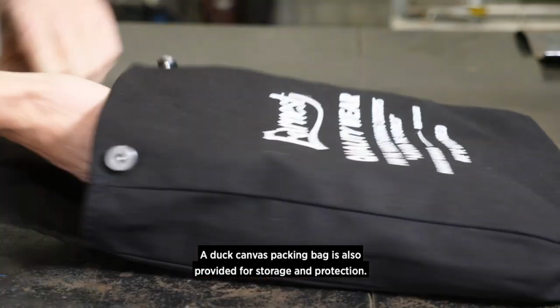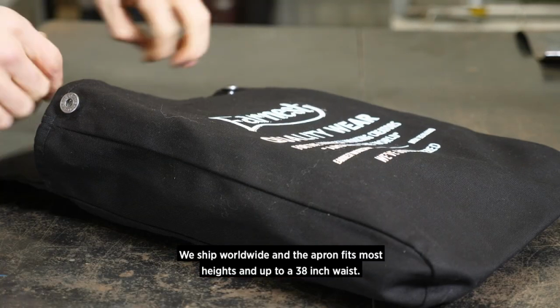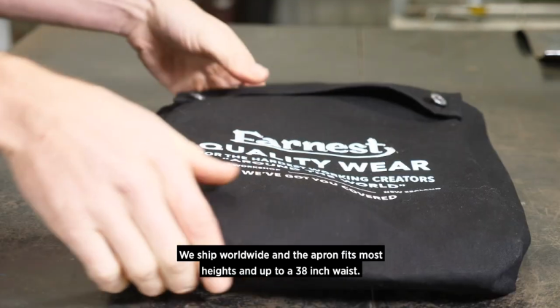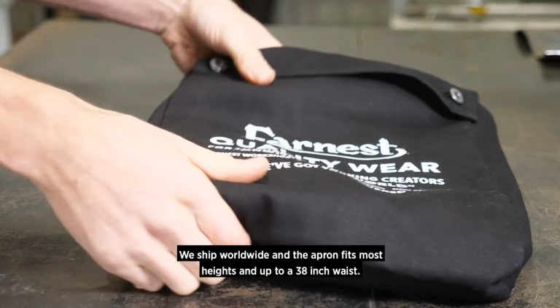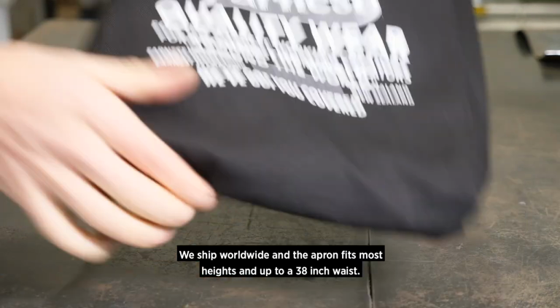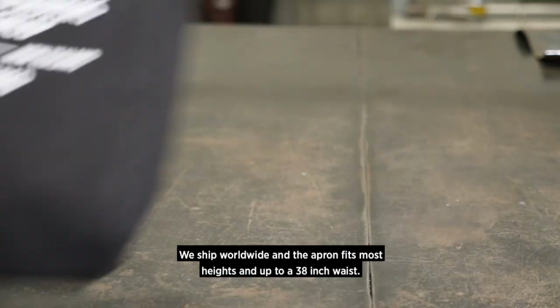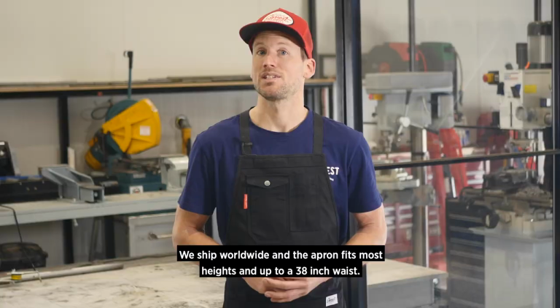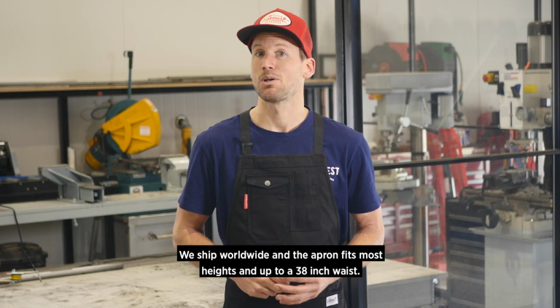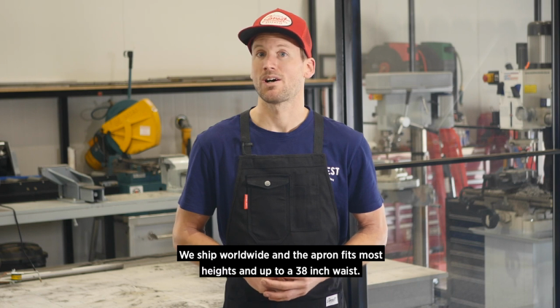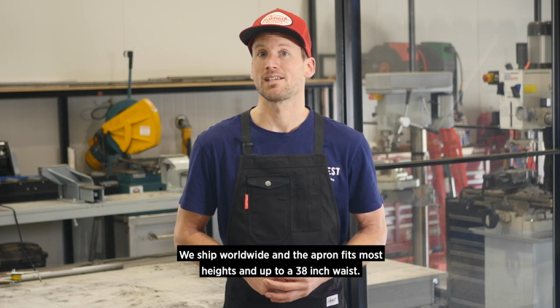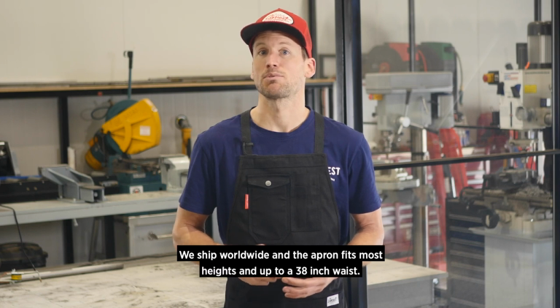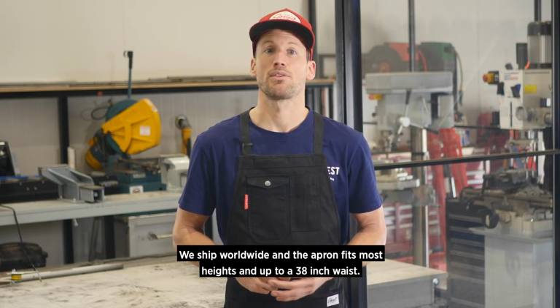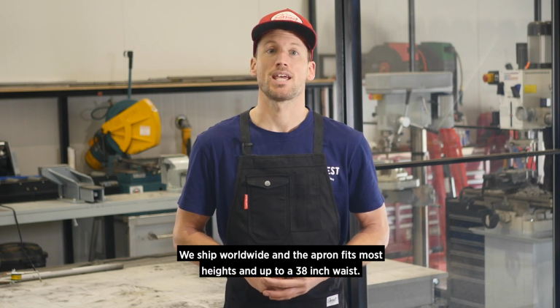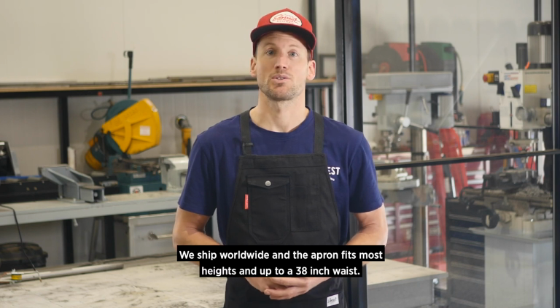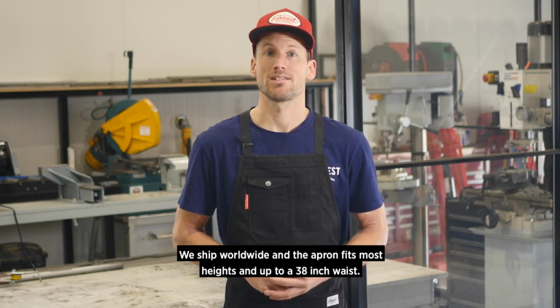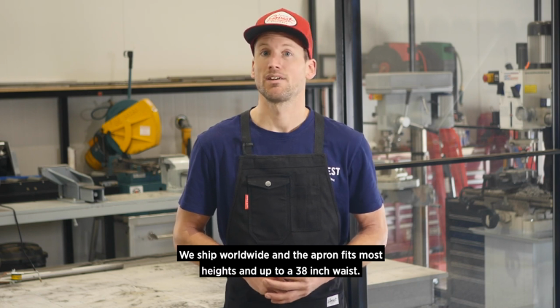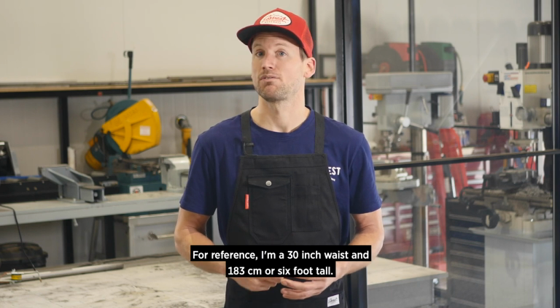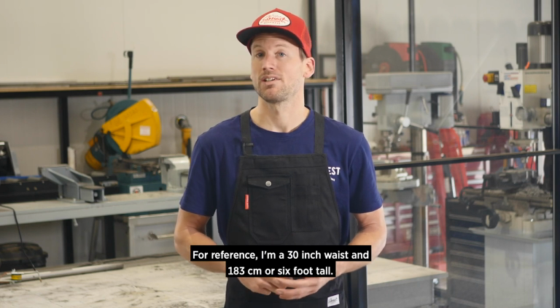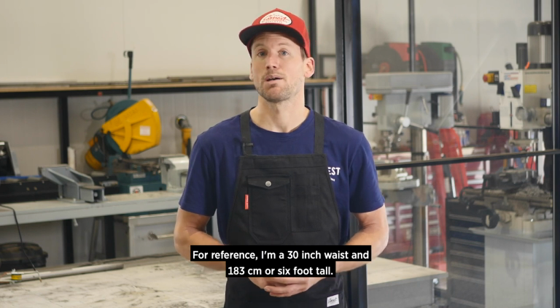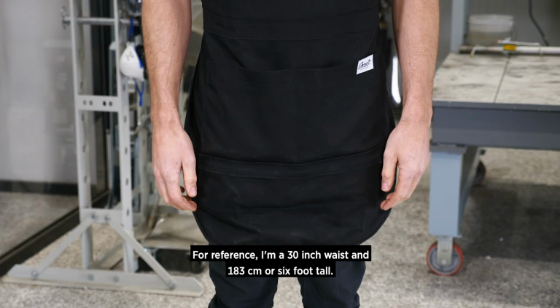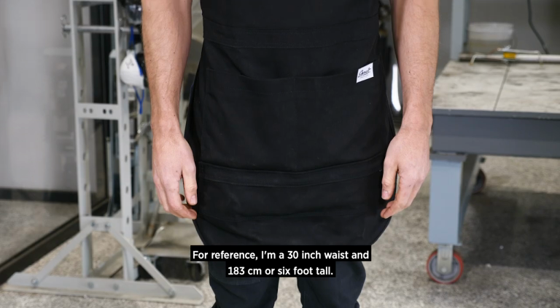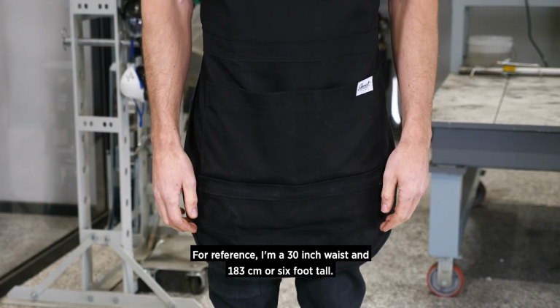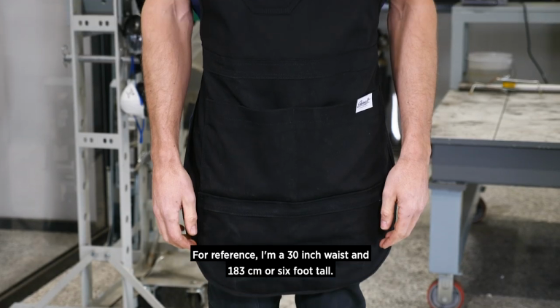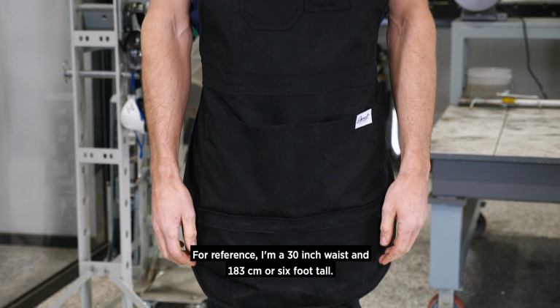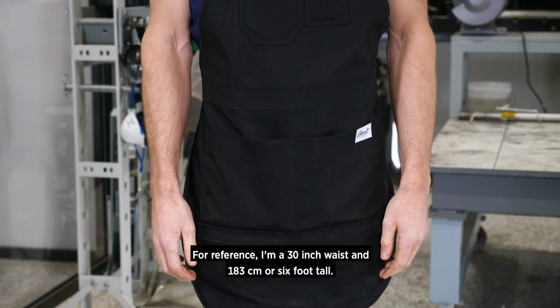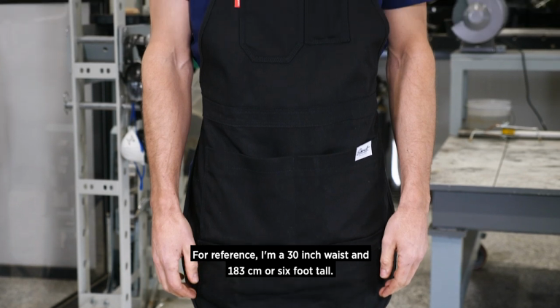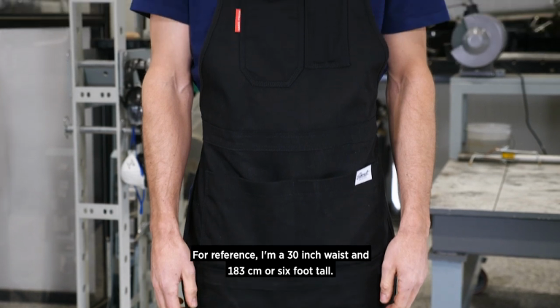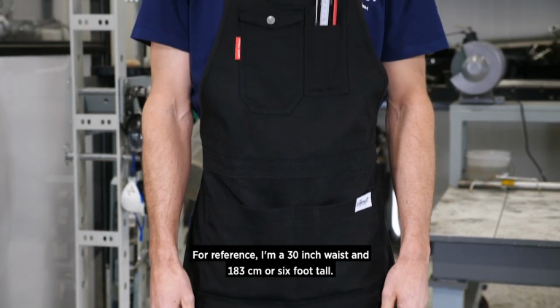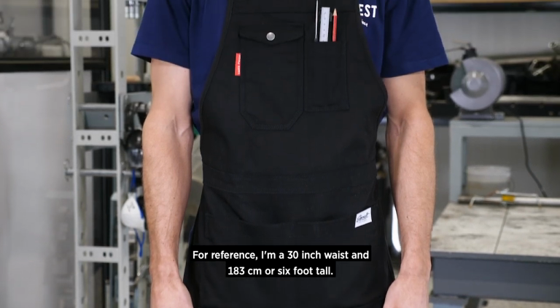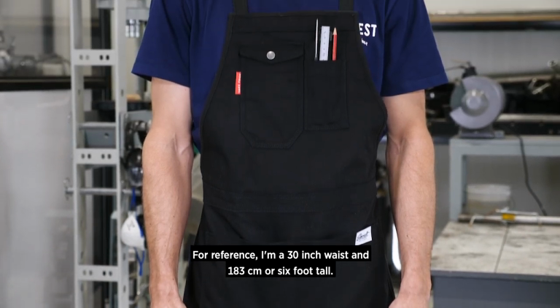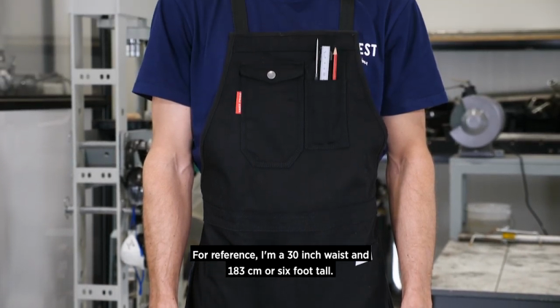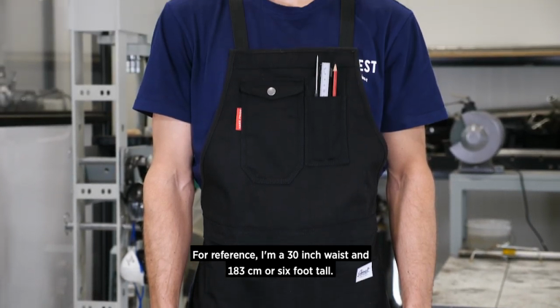We ship worldwide and the apron fits most heights and up to a 38 inch waist. For reference, I'm a 30 inch waist and 183 centimeters or 6 foot tall.